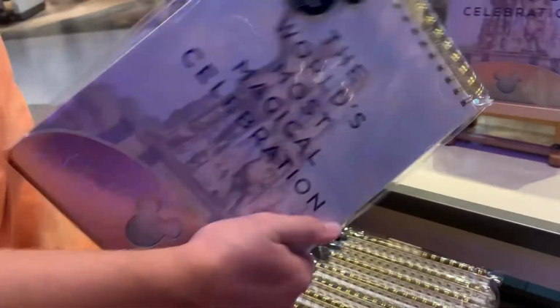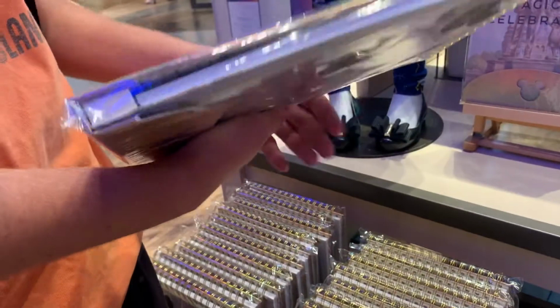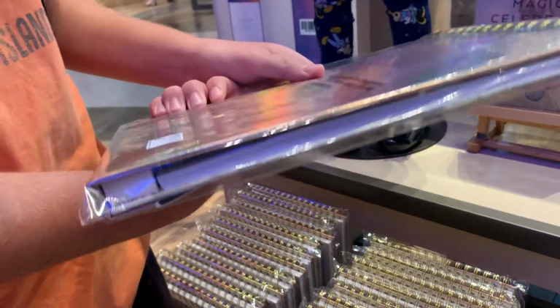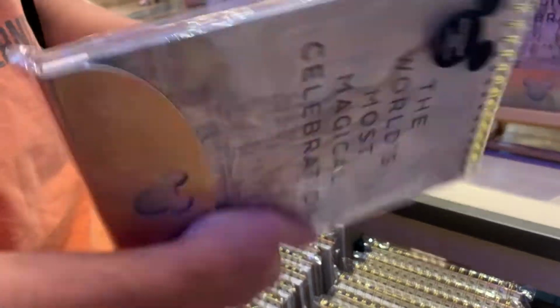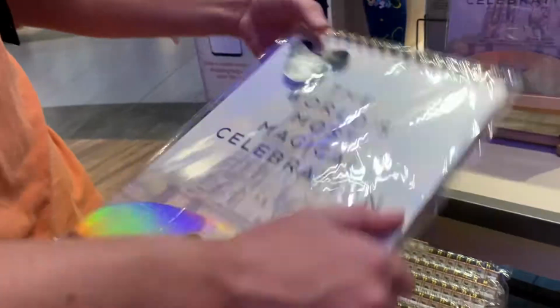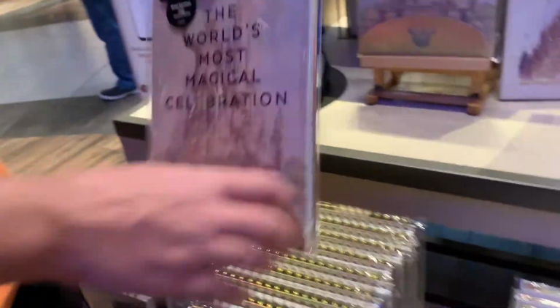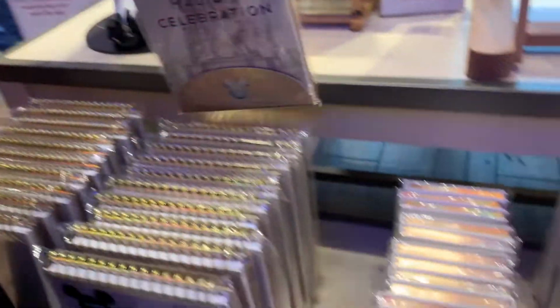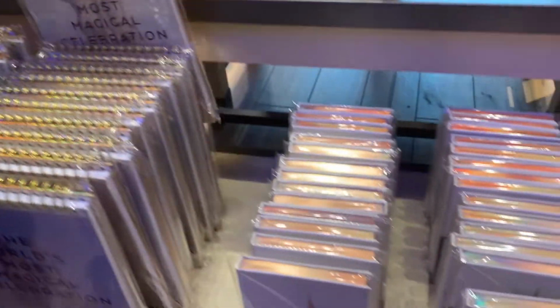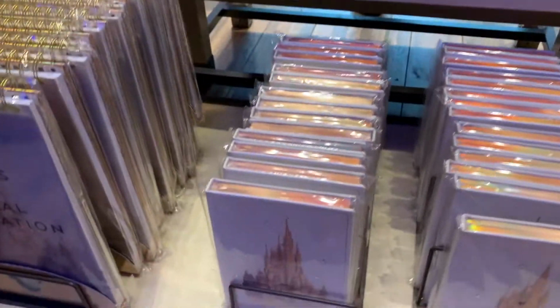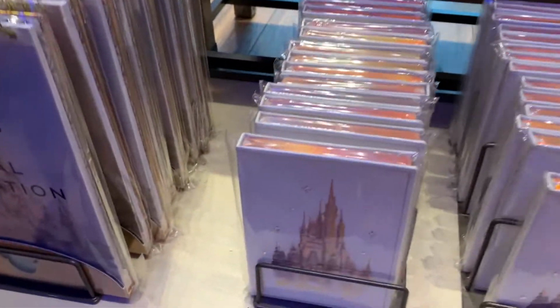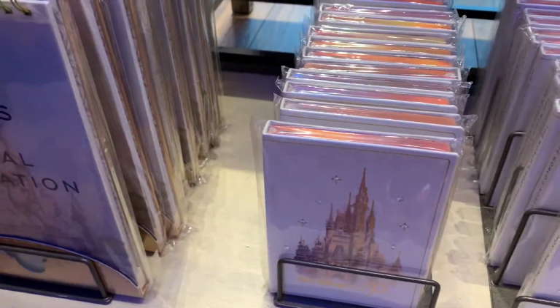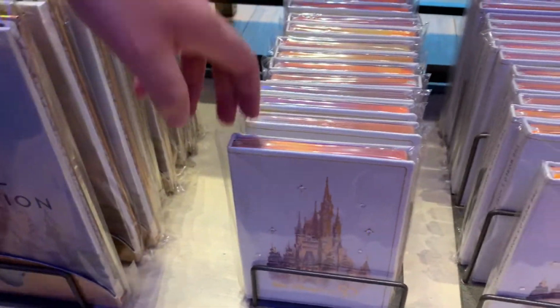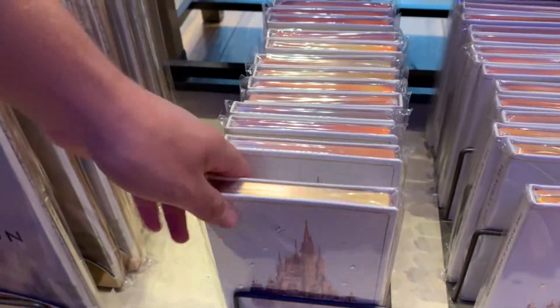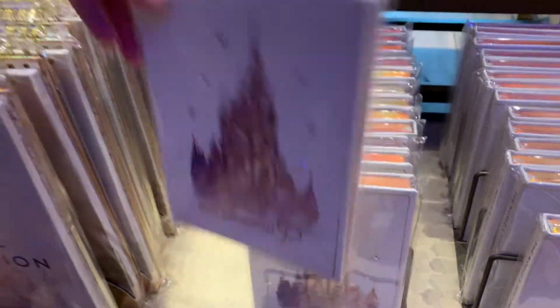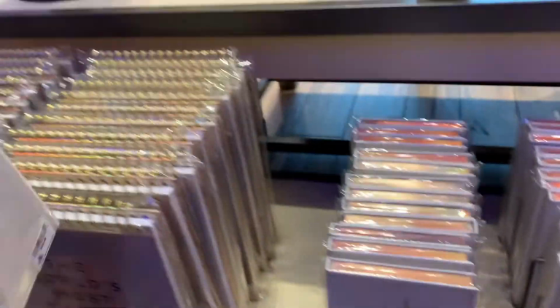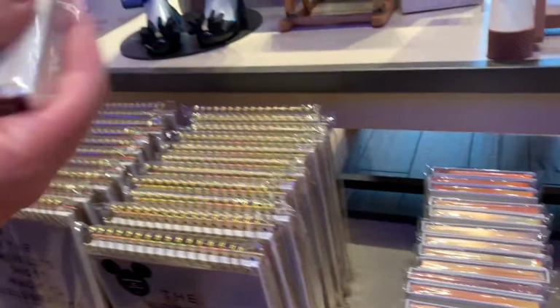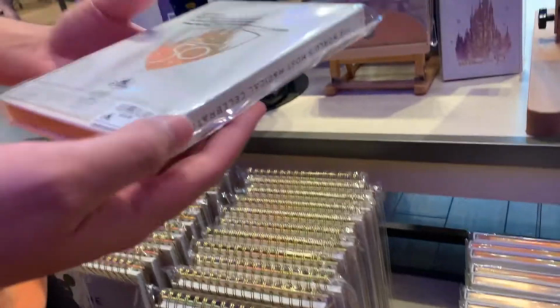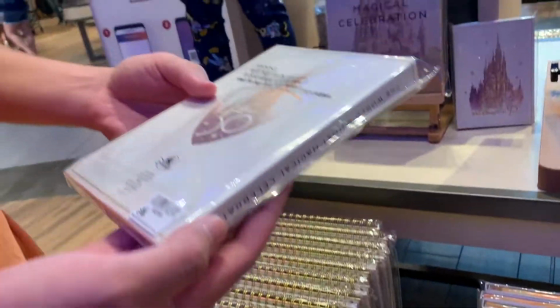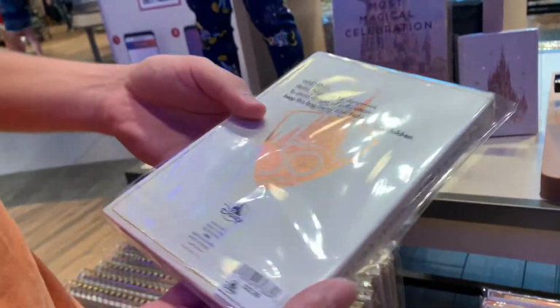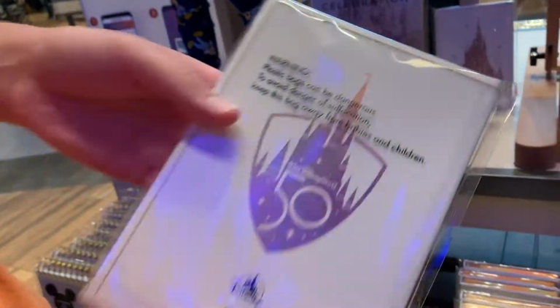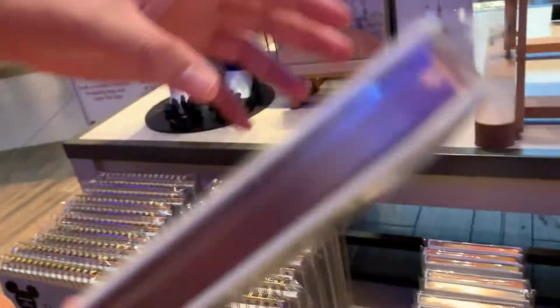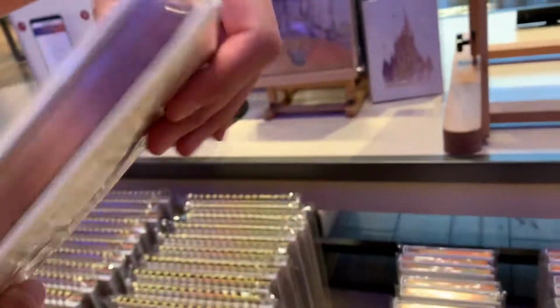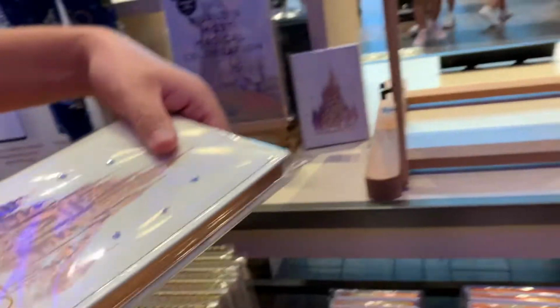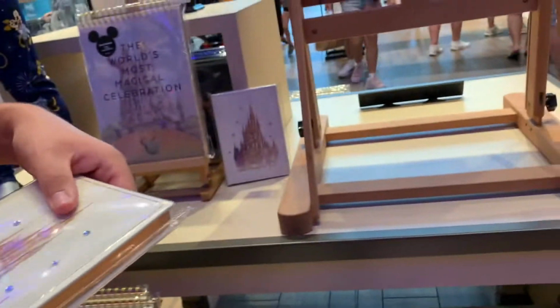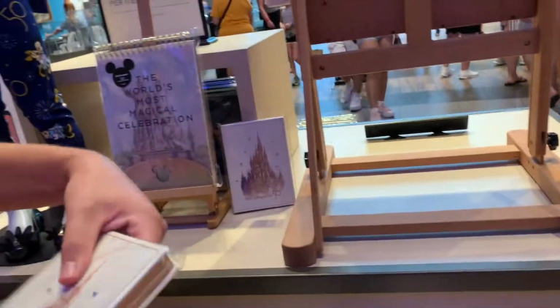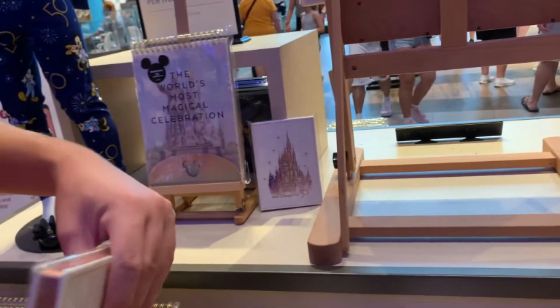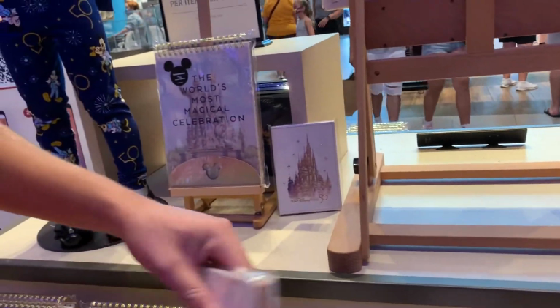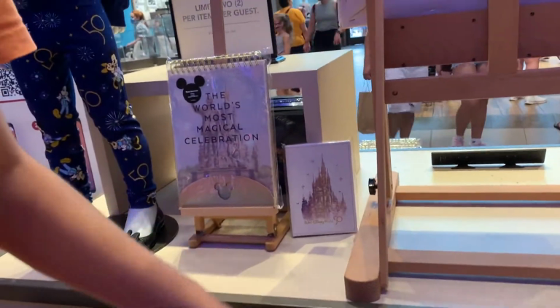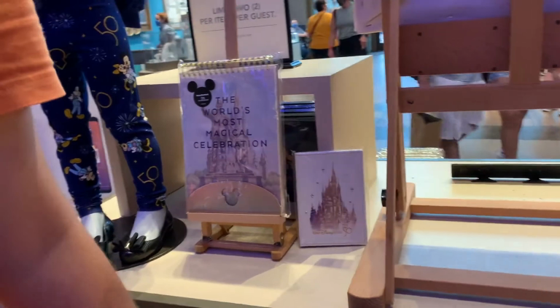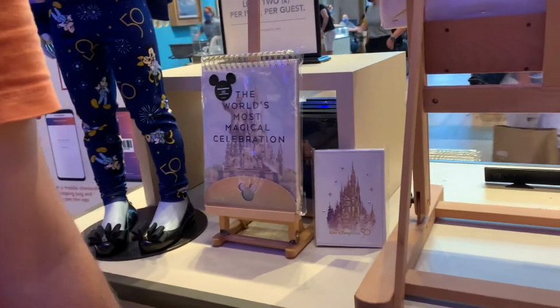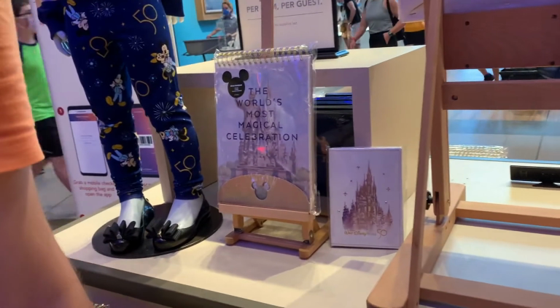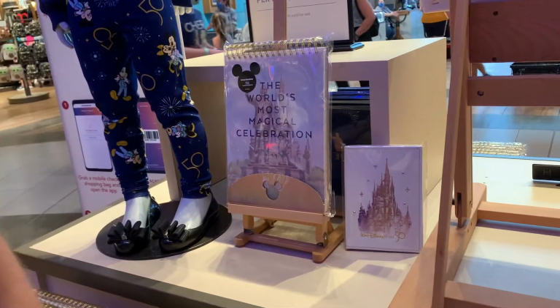Looks like it might be $25. And that's like the little notepad. I think I remember seeing that — $23. Those might be new. They're new to me.